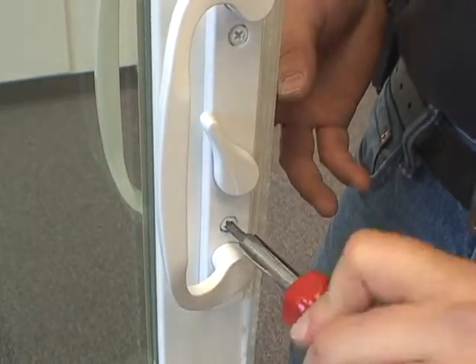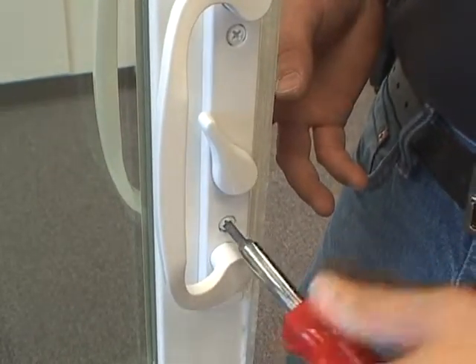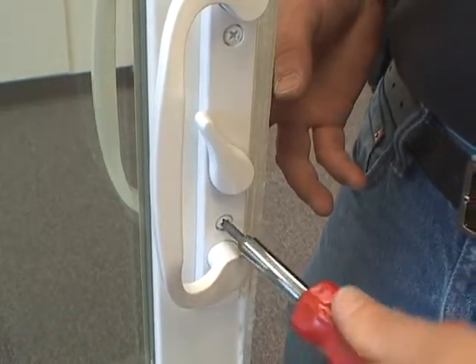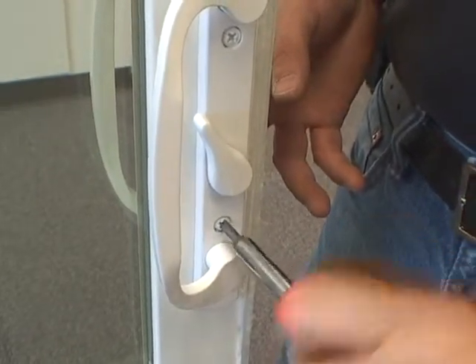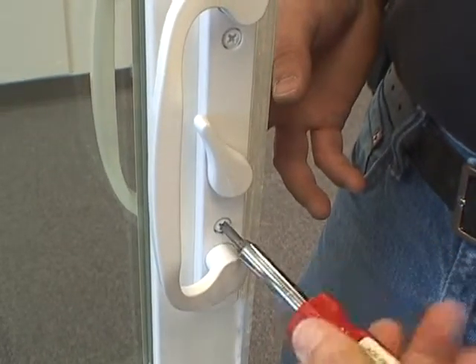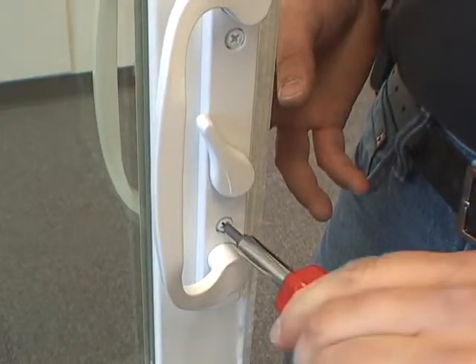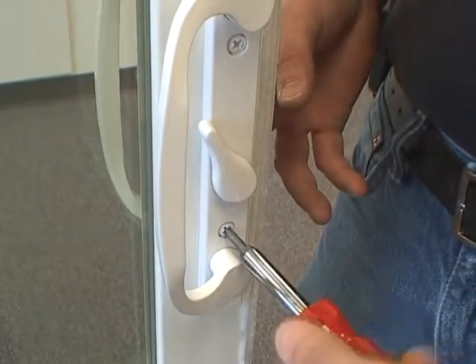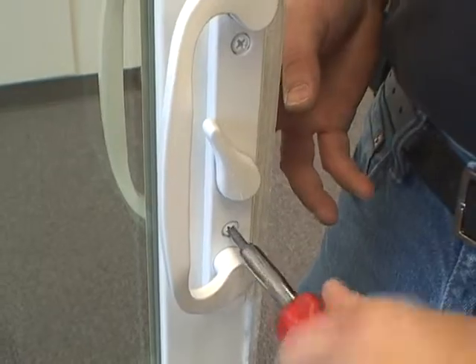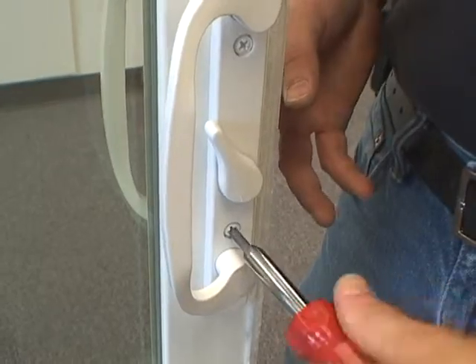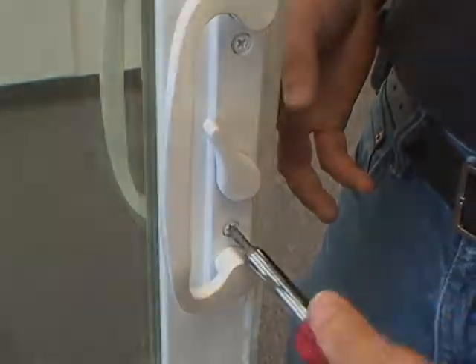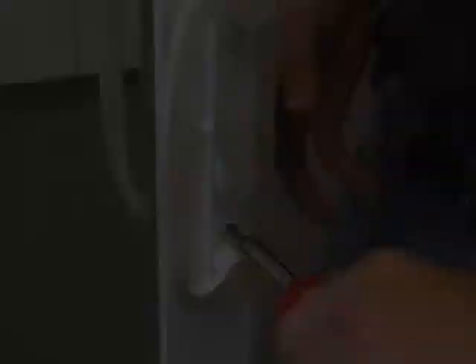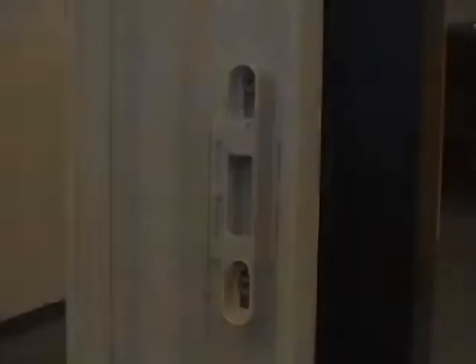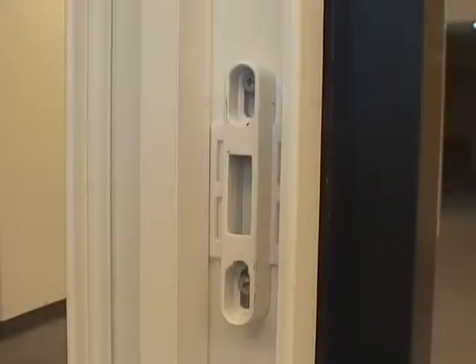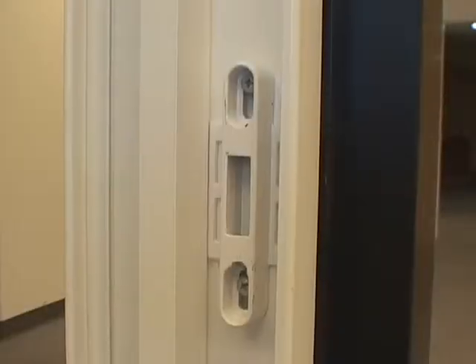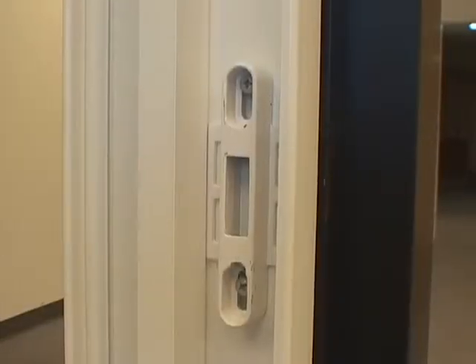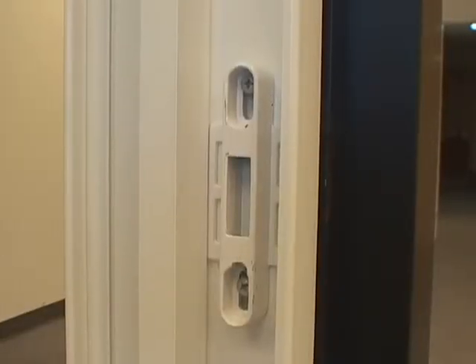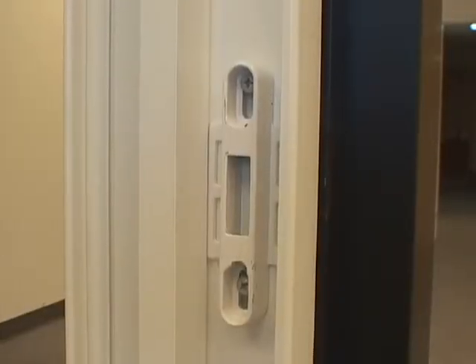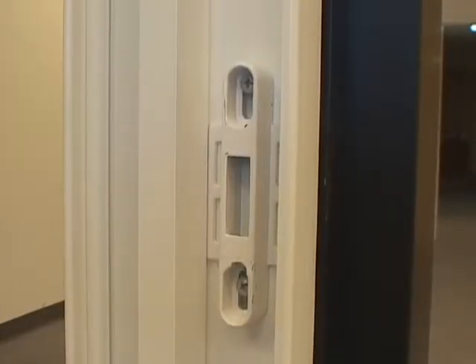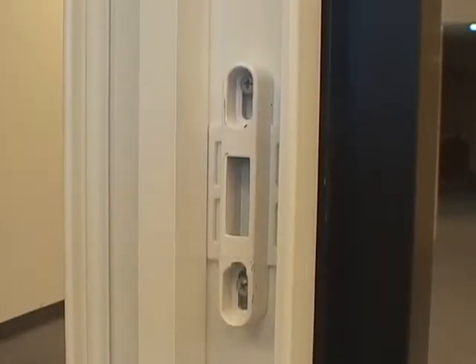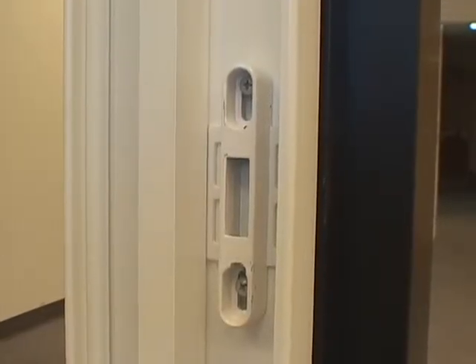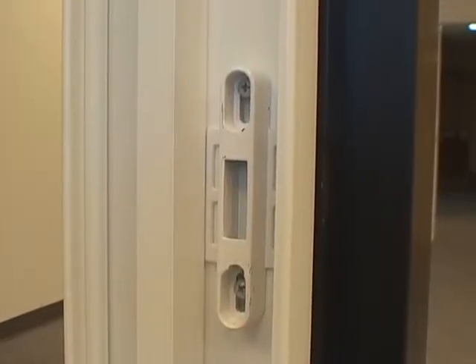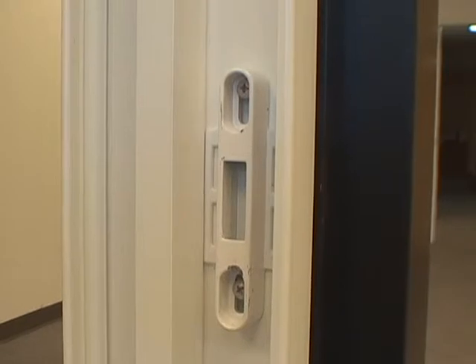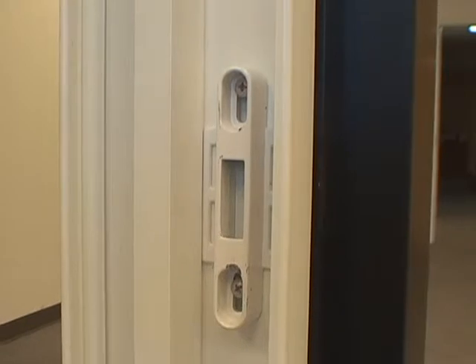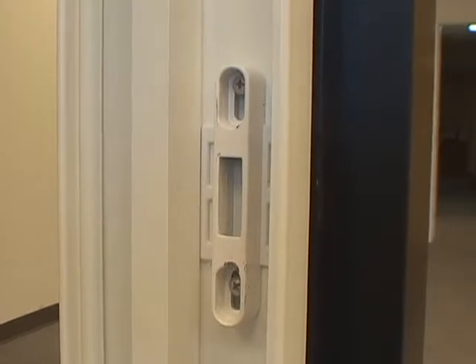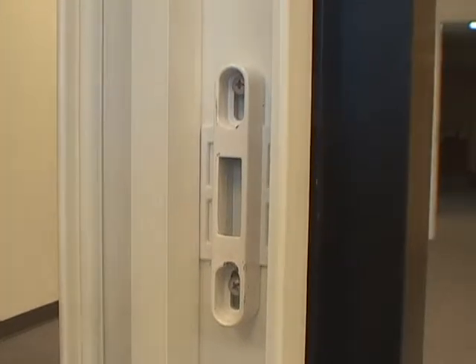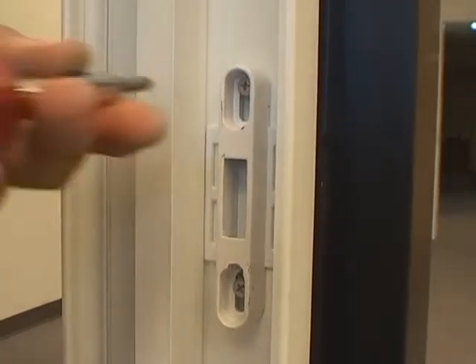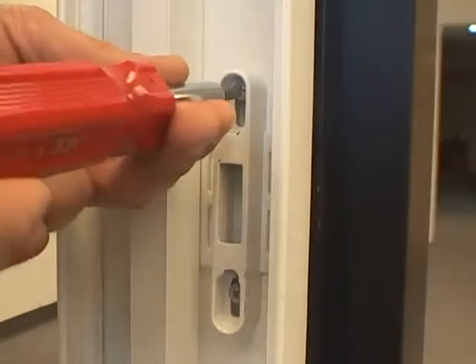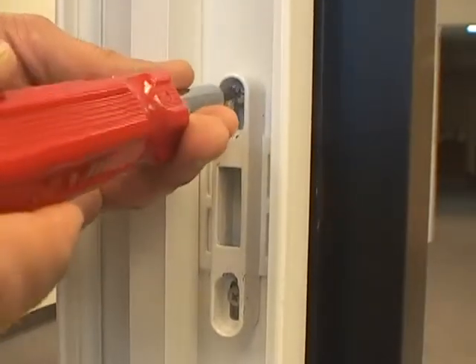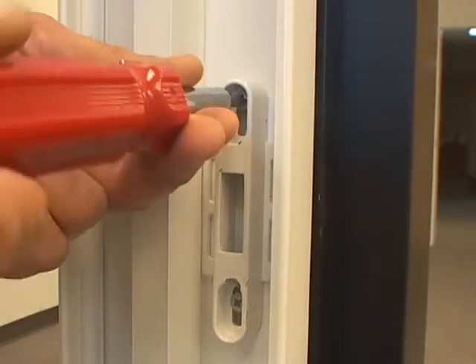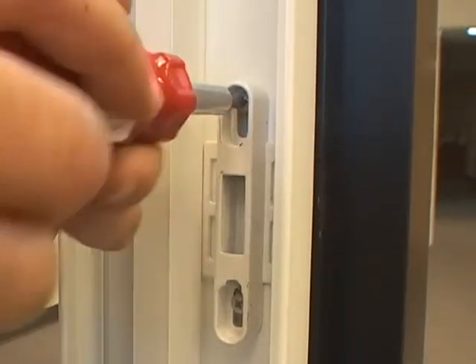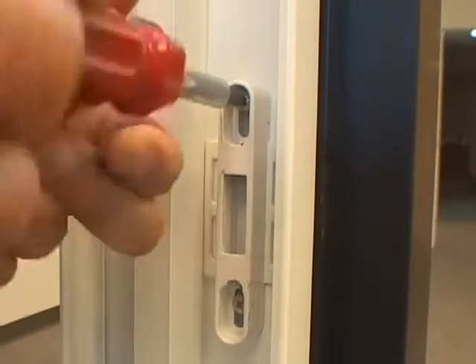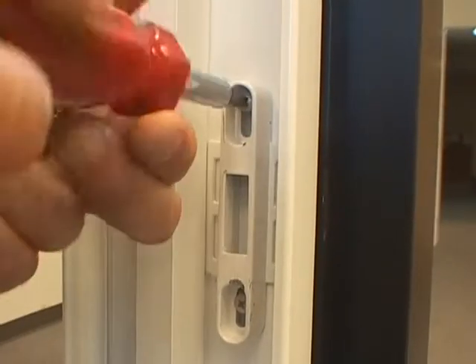You have now completed the door handle assembly, but there is one last item to perform. Look directly across from the handle and you will see what is called the keeper — it's what the door lock latches onto for security.